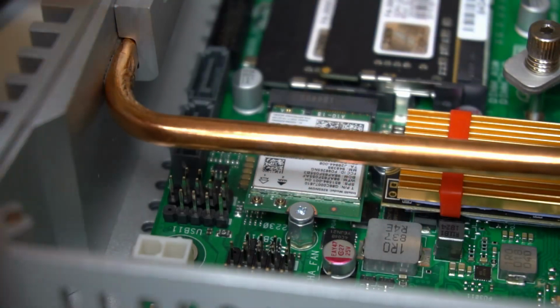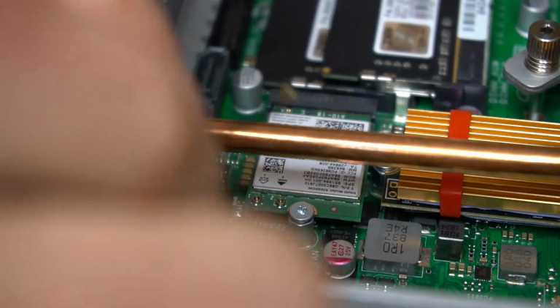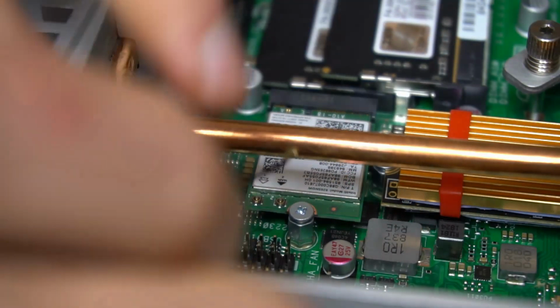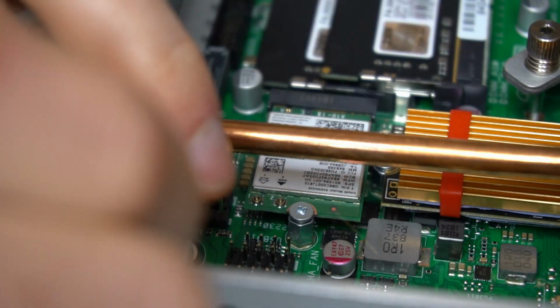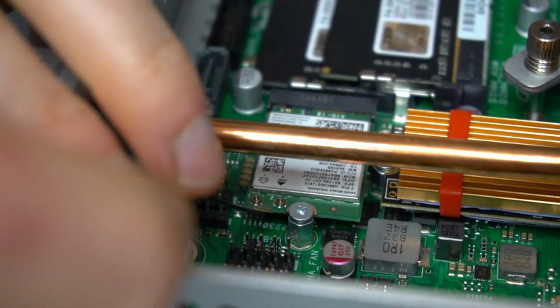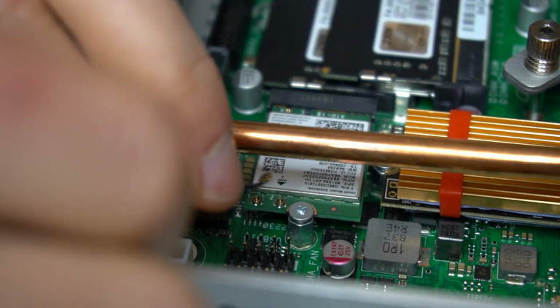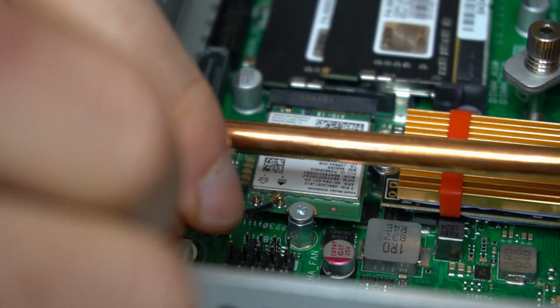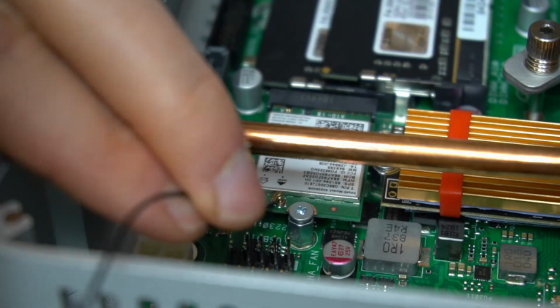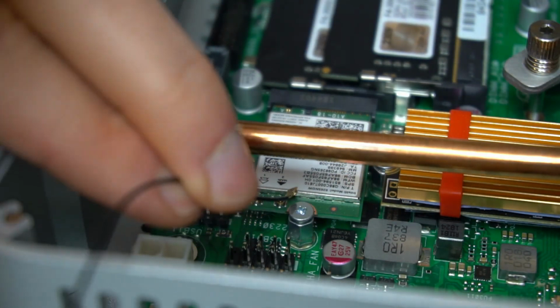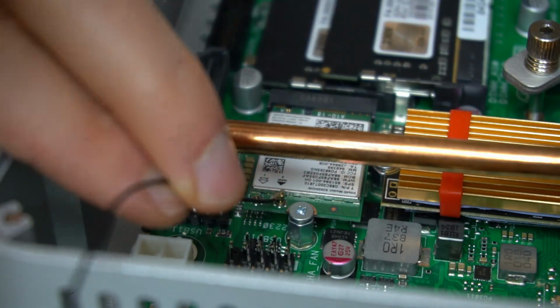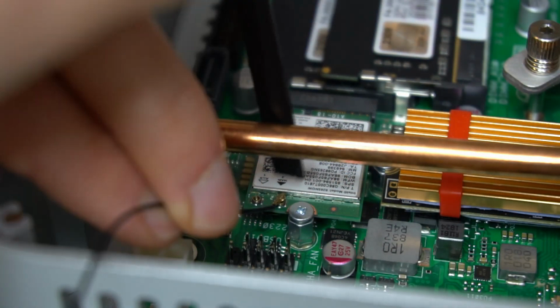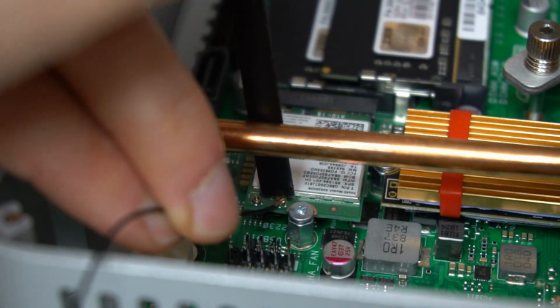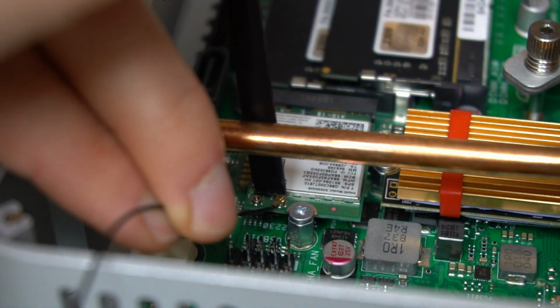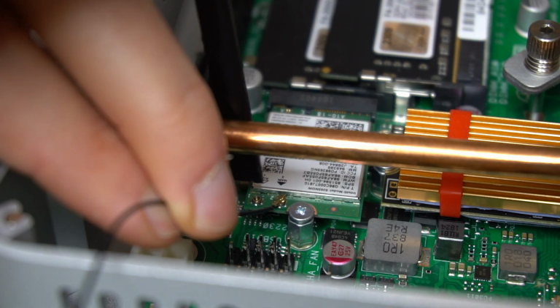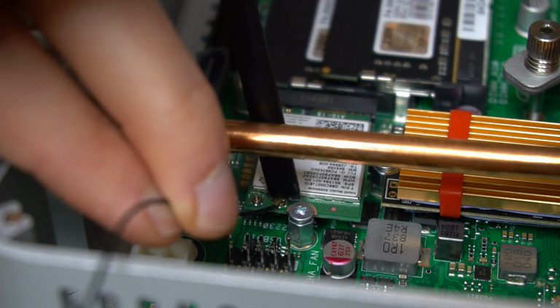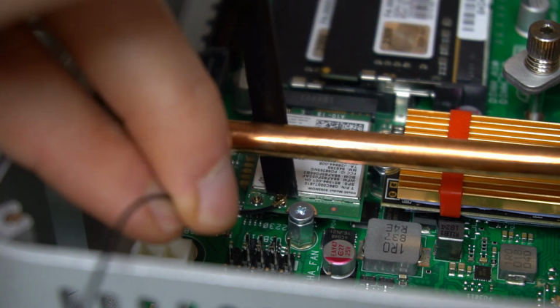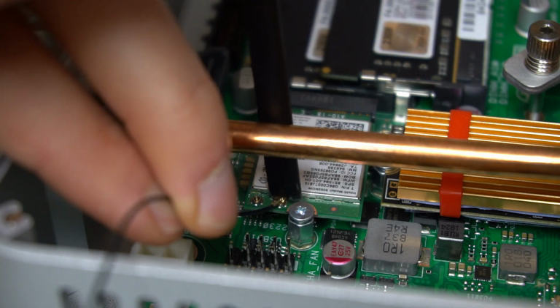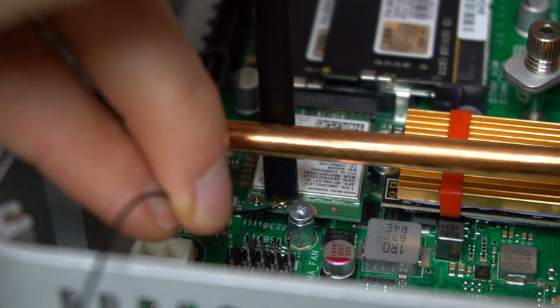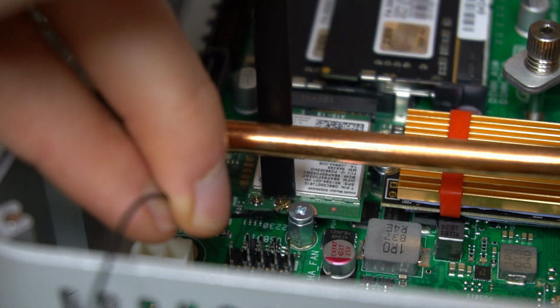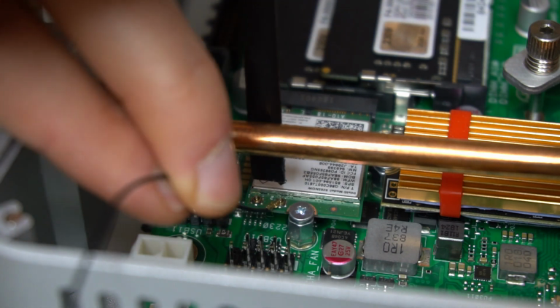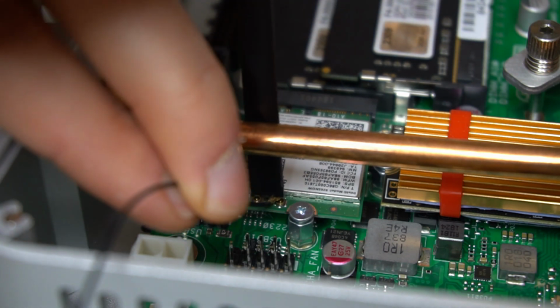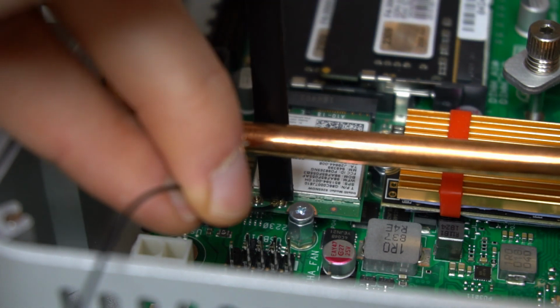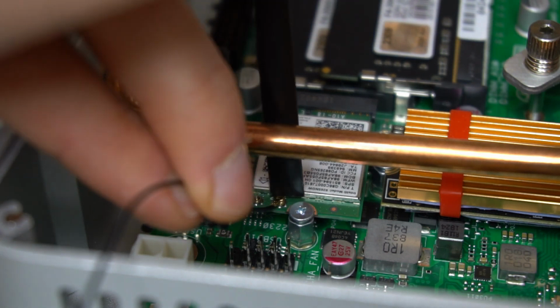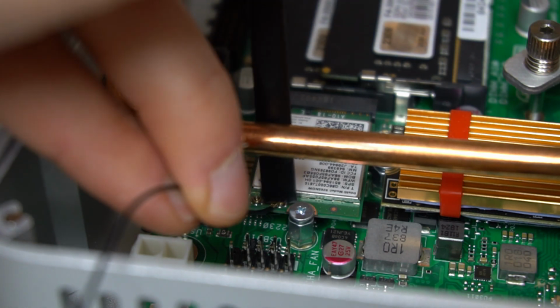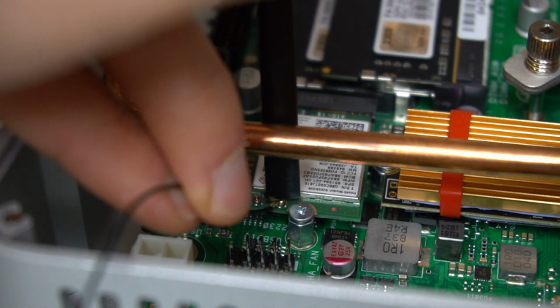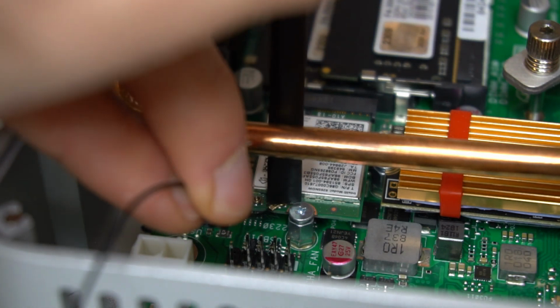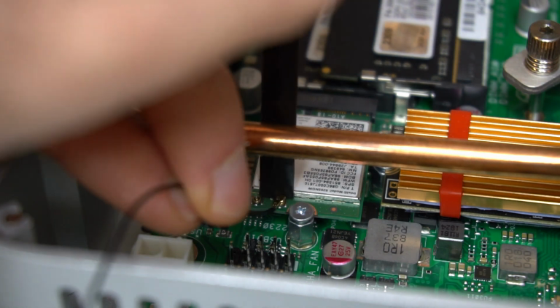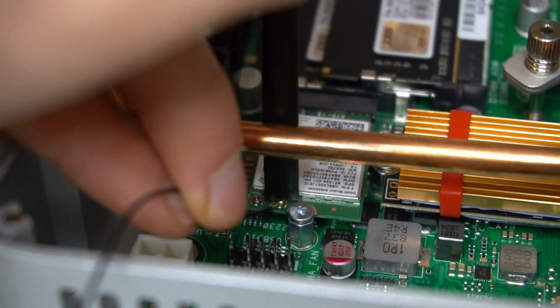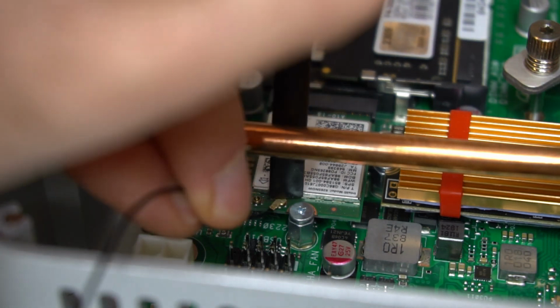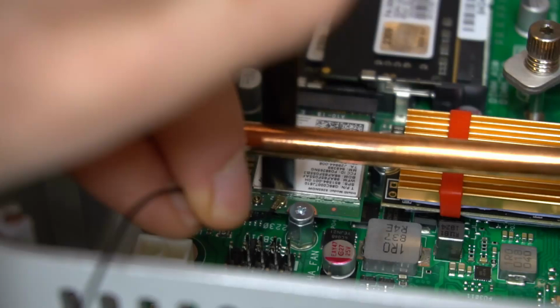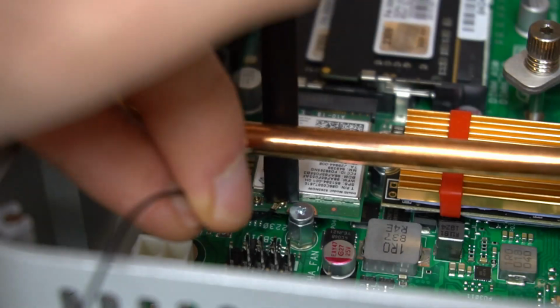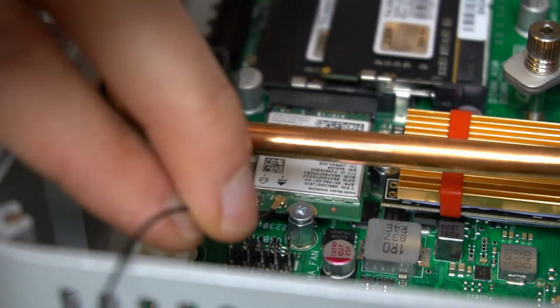Wi-Fi antenna connectors are then installed. This can be difficult because the connectors are so tiny, so a tool like this plastic spudger from iFixit will help a lot.